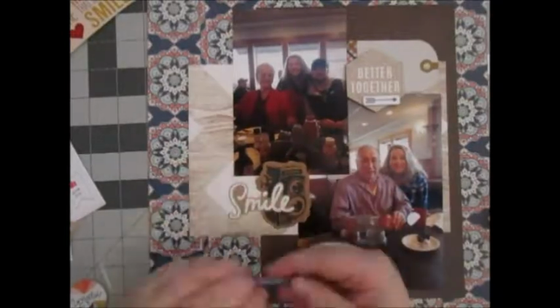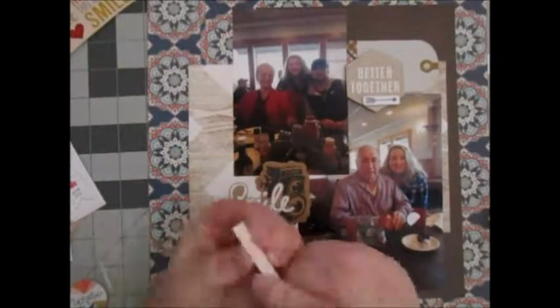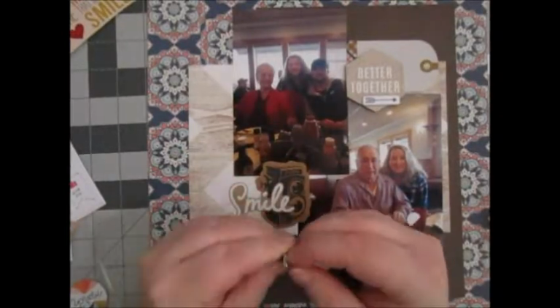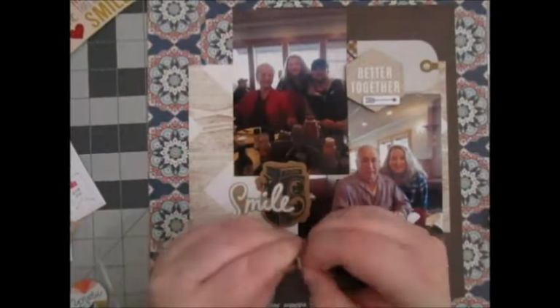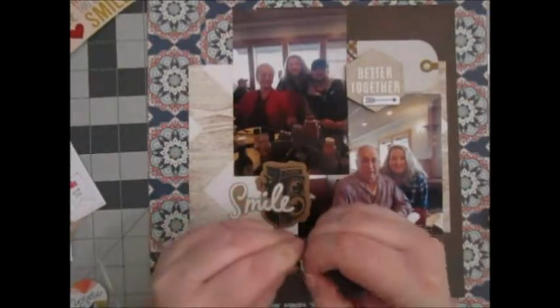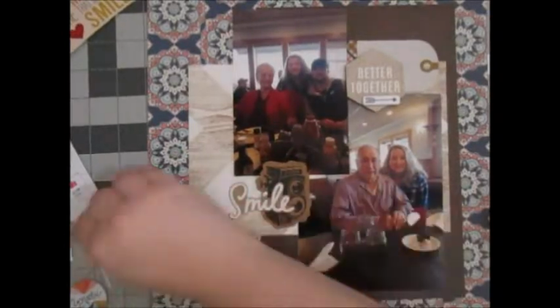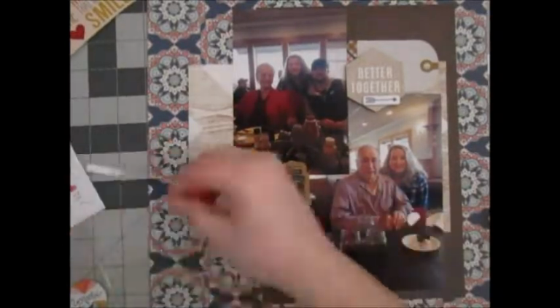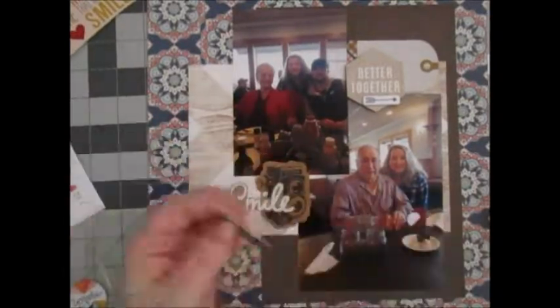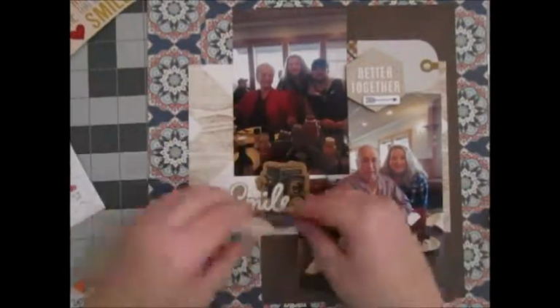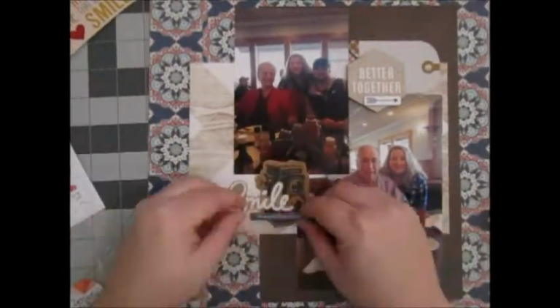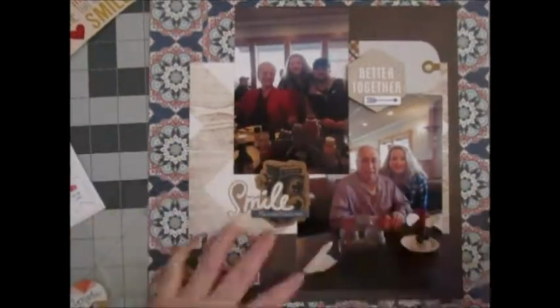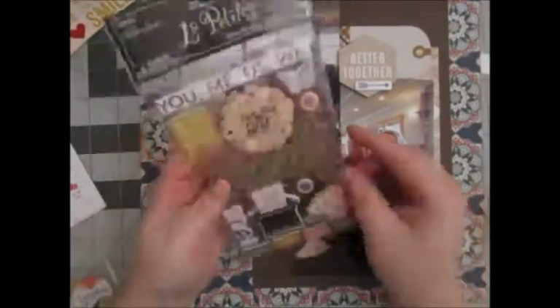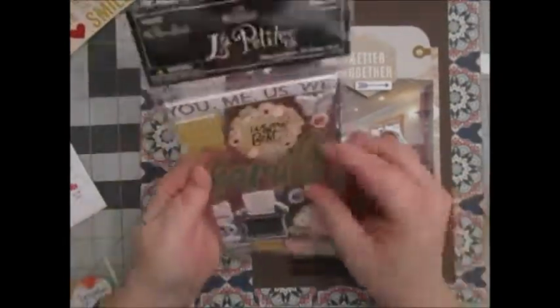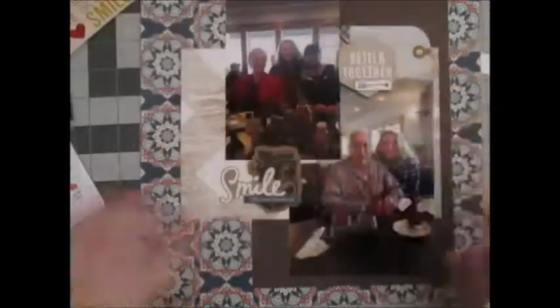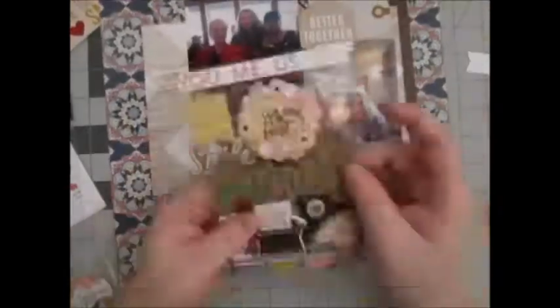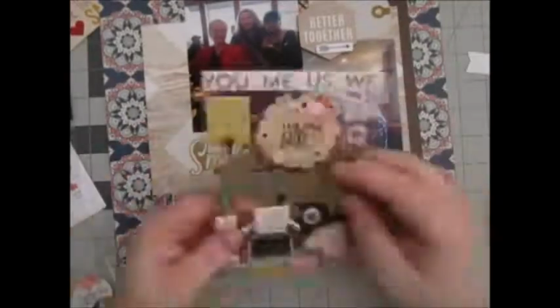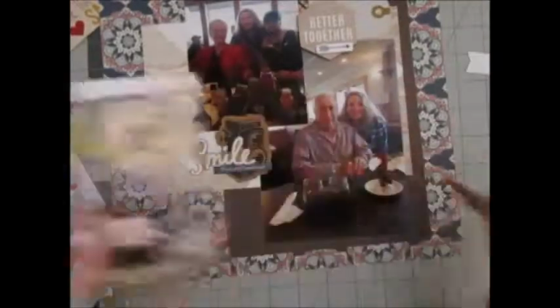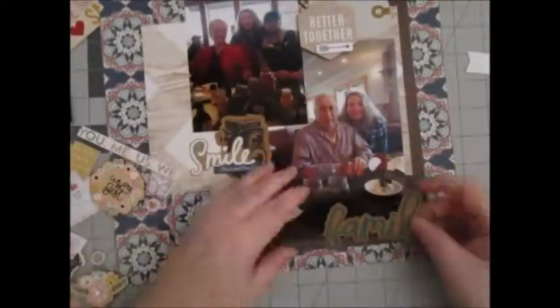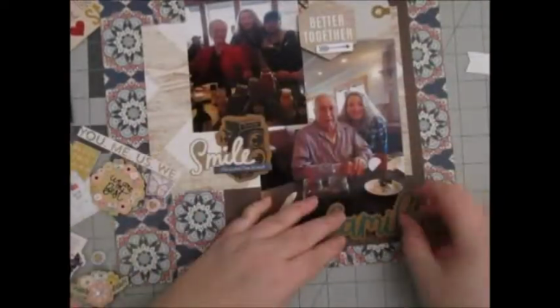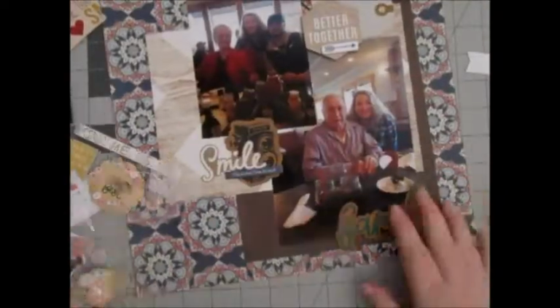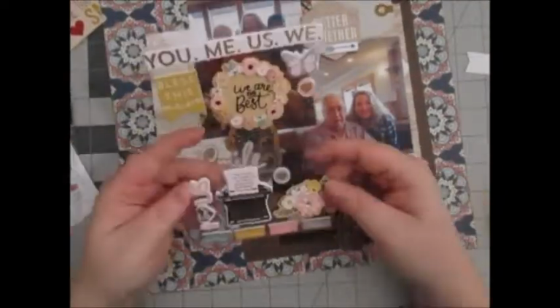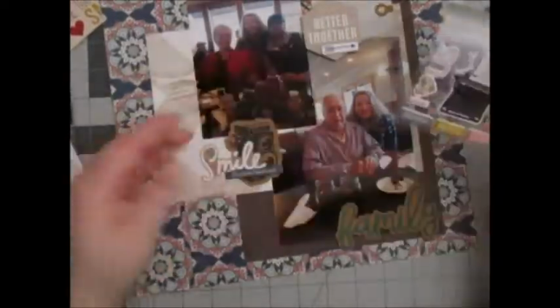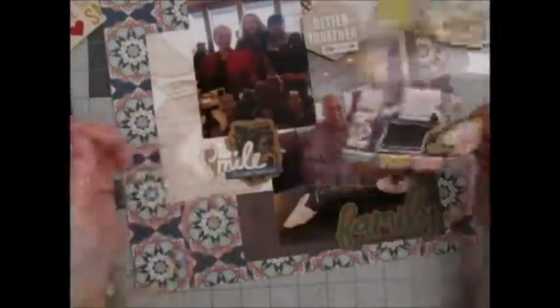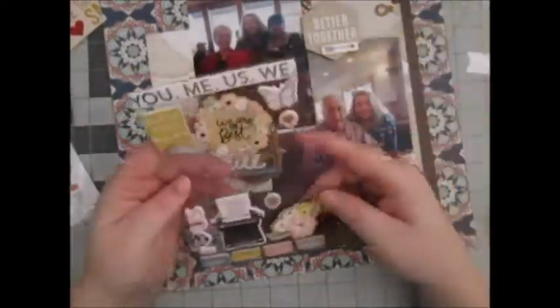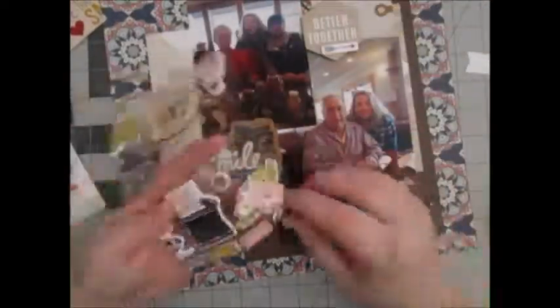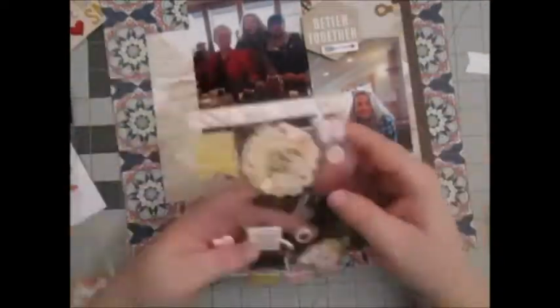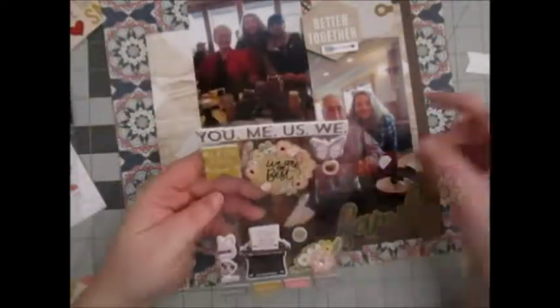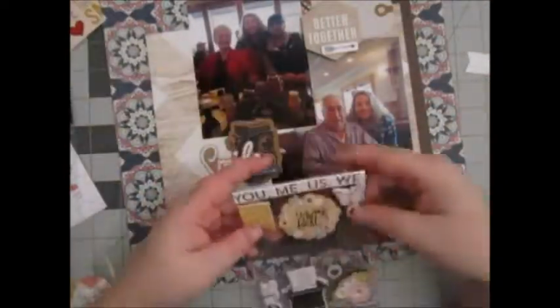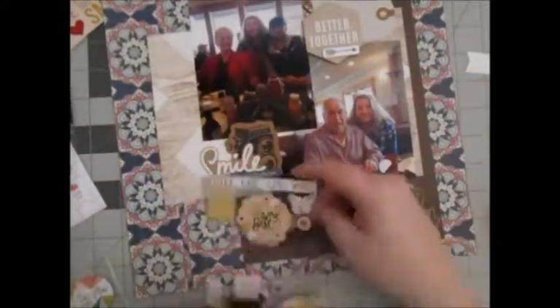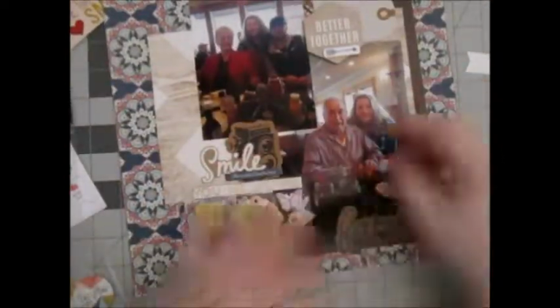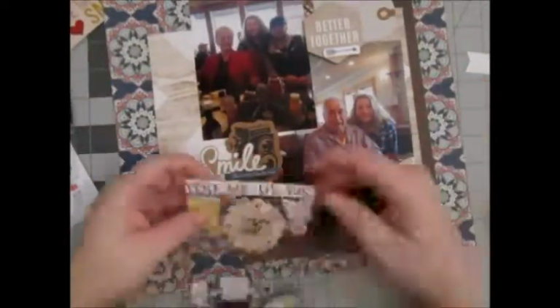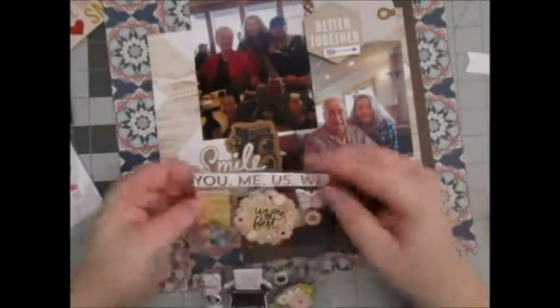This stuff pretty much is all from my stash. Here I pick up these stickers and I use the family sticker as well as the typewriter sticker. I love these stickers.